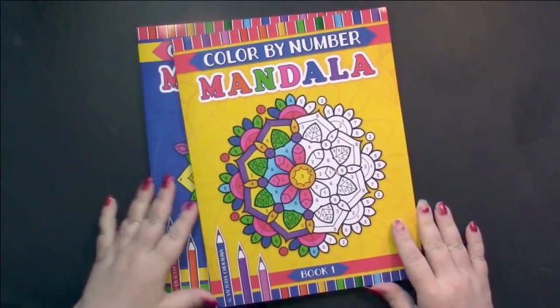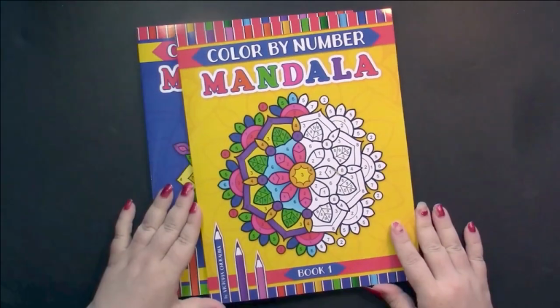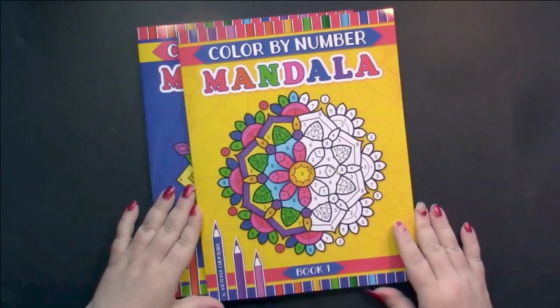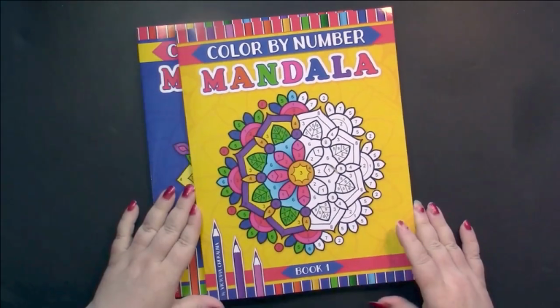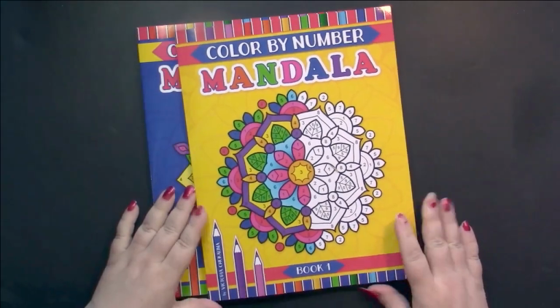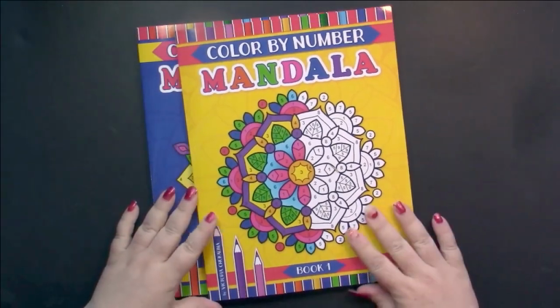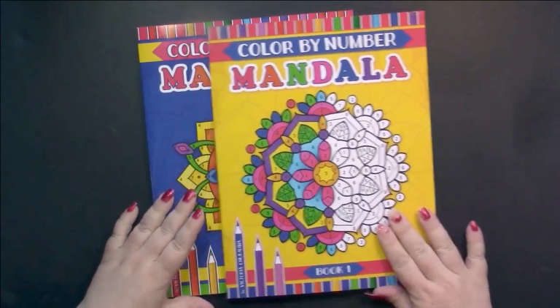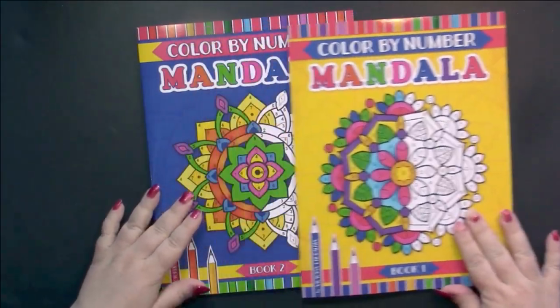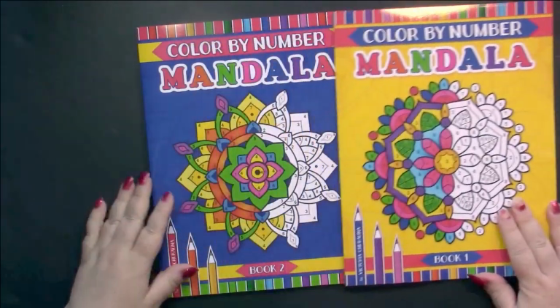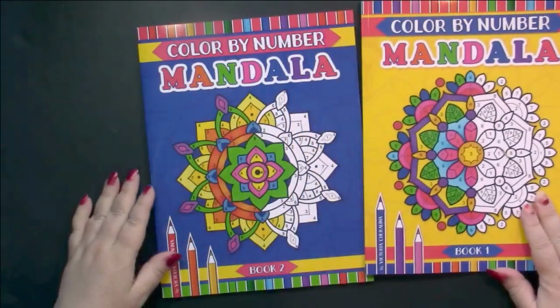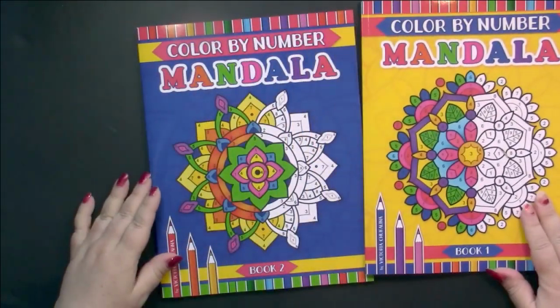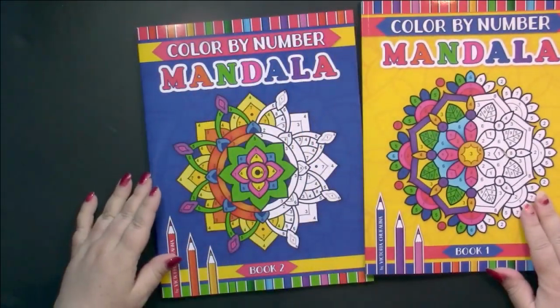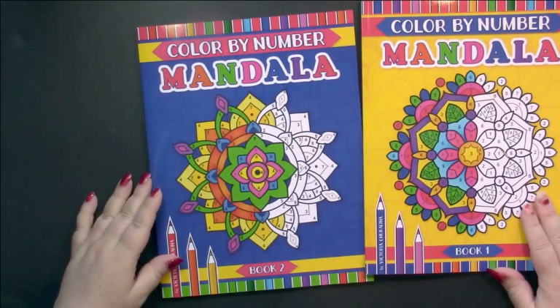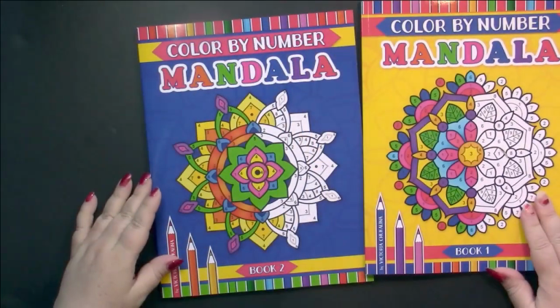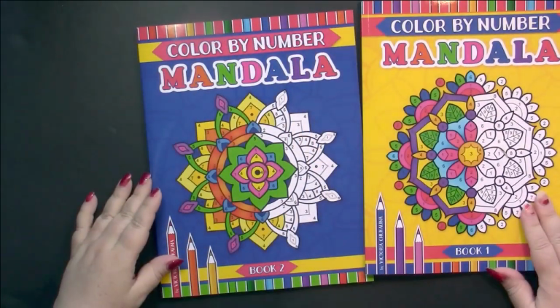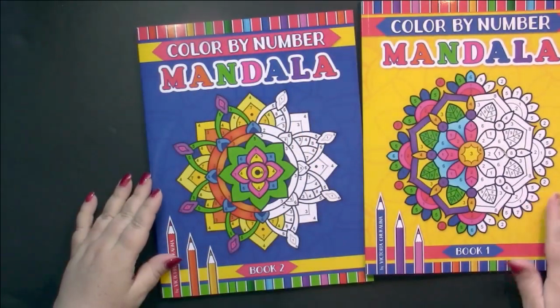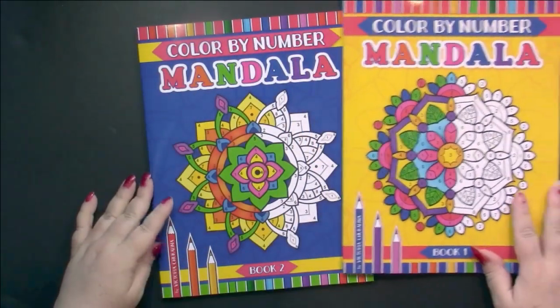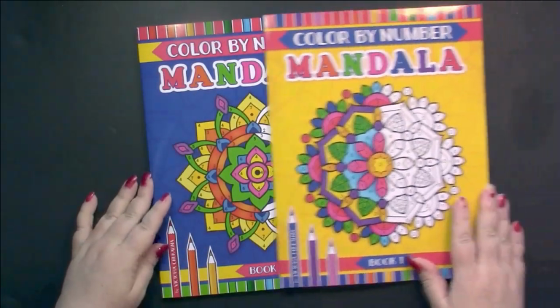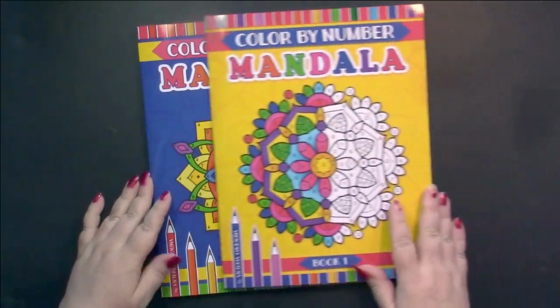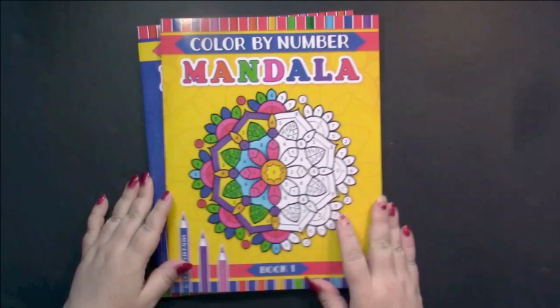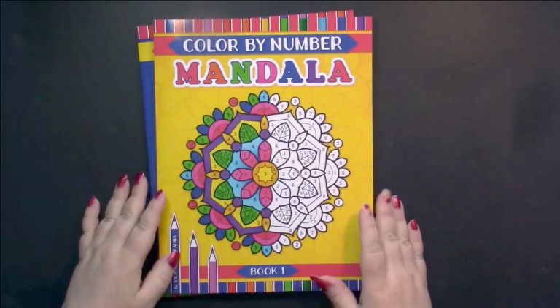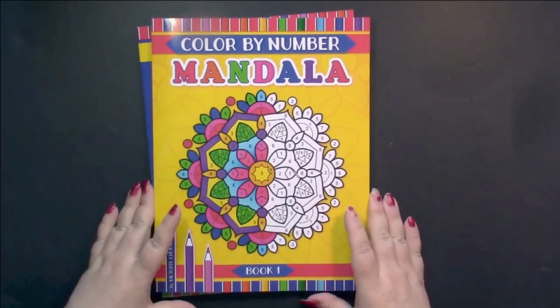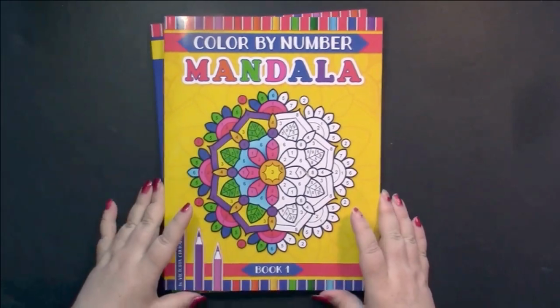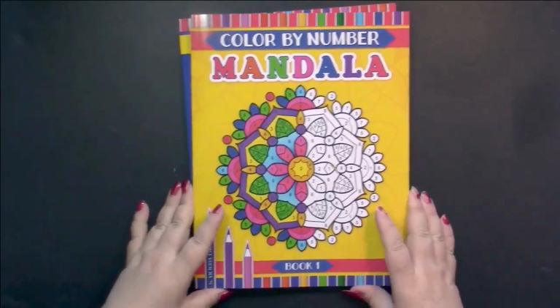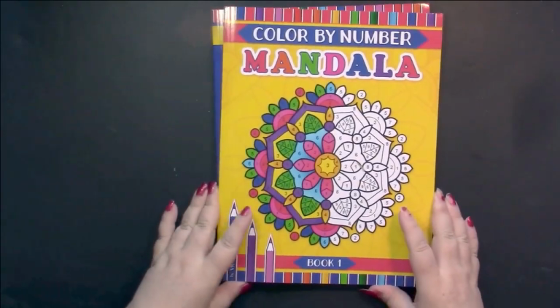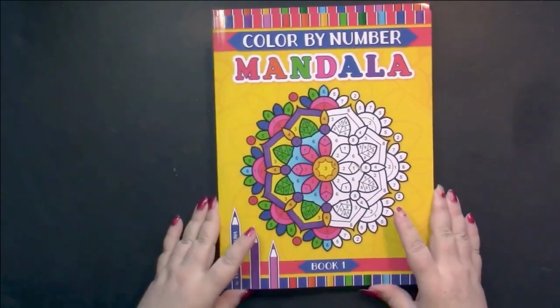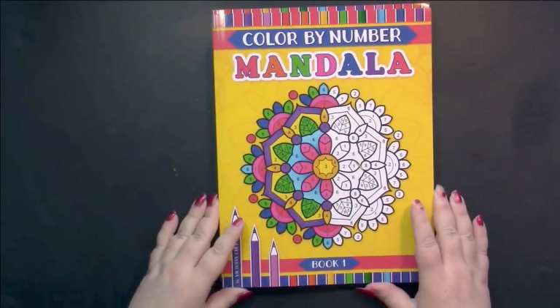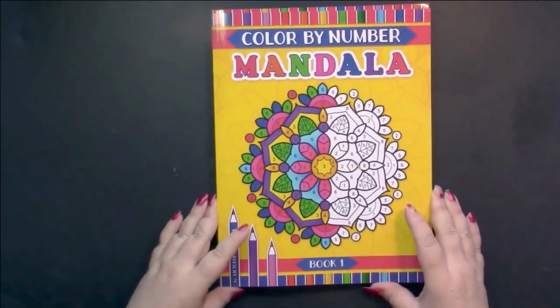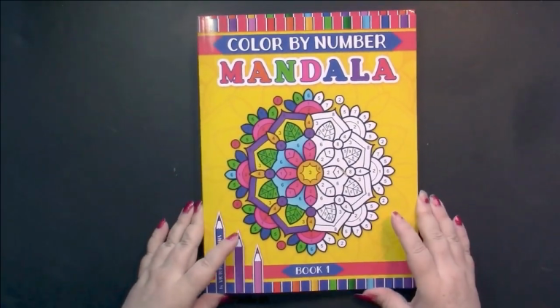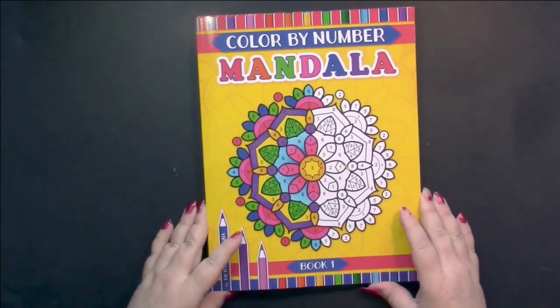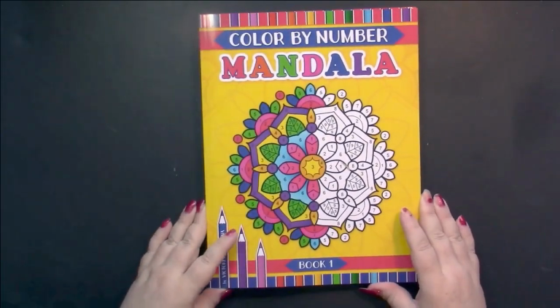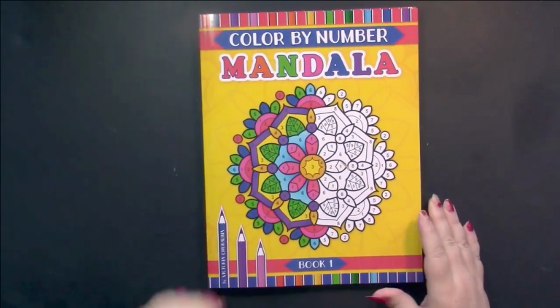There is a book one and a book two, so we'll be looking at both of them today.